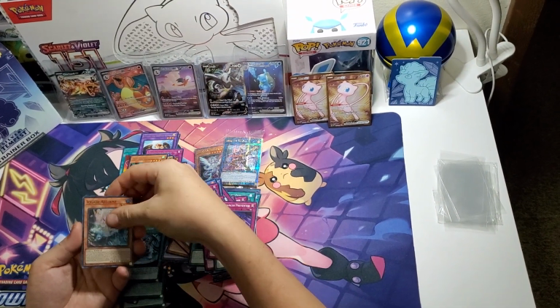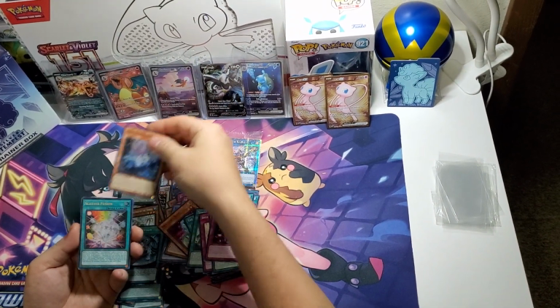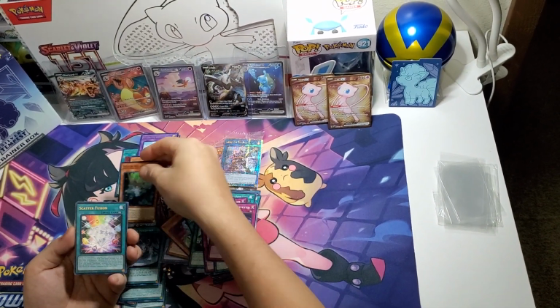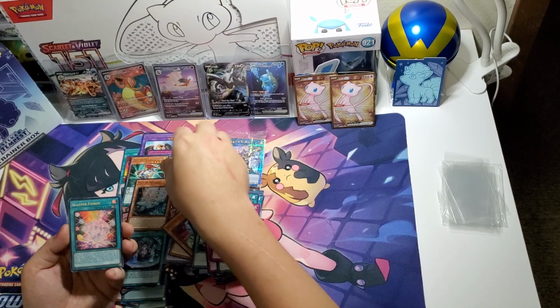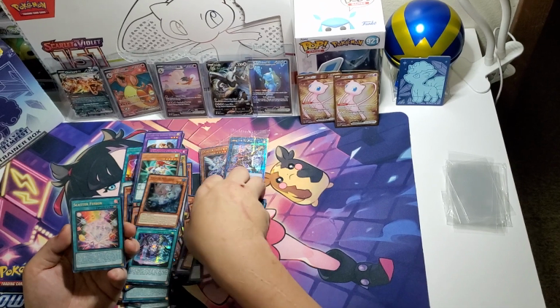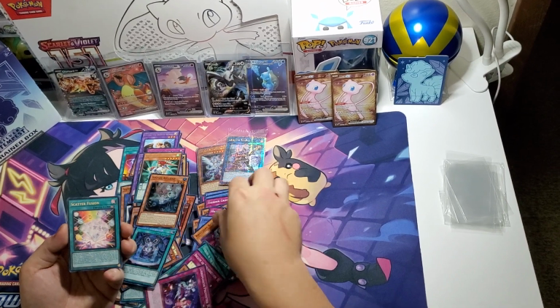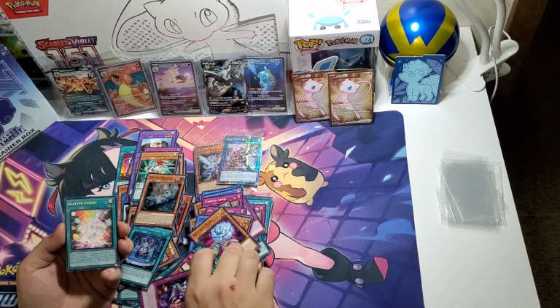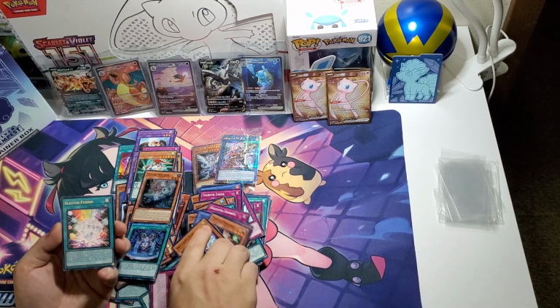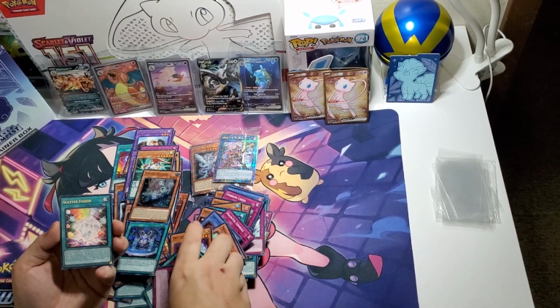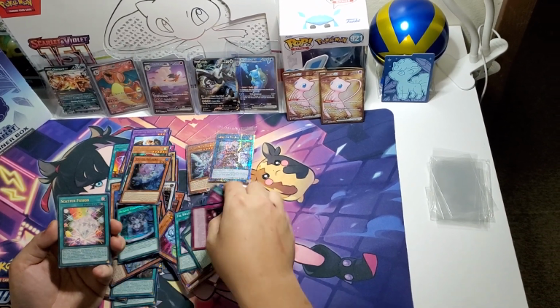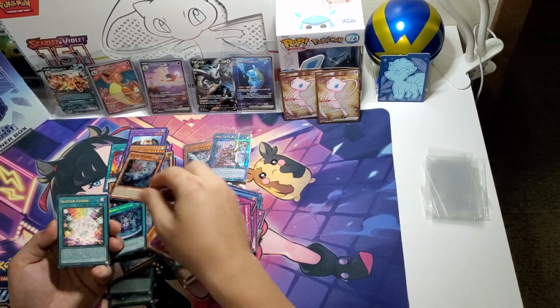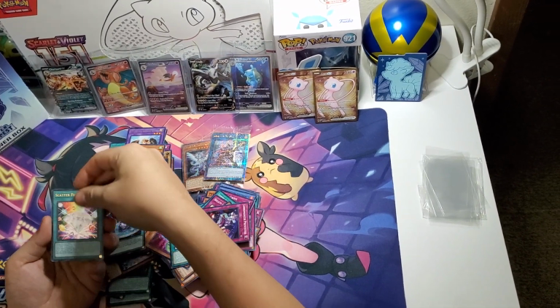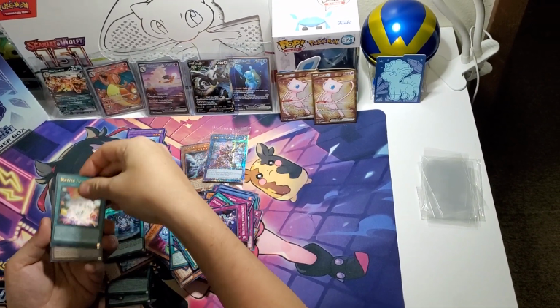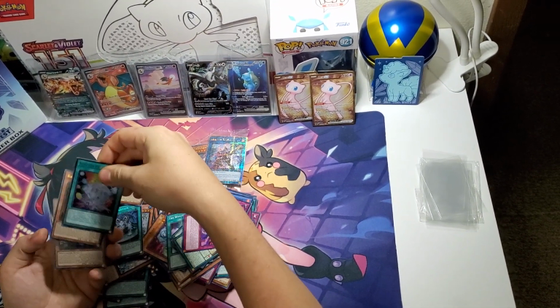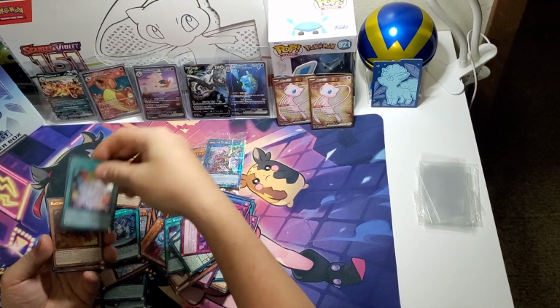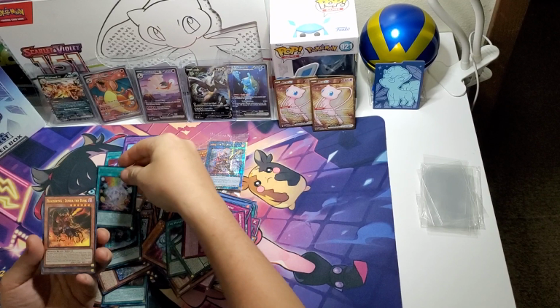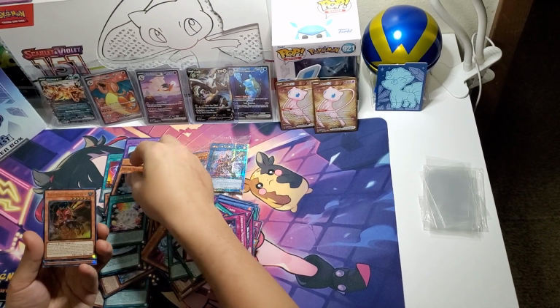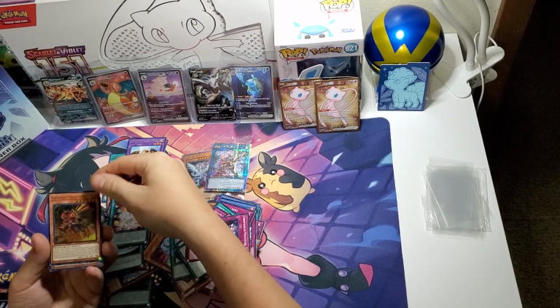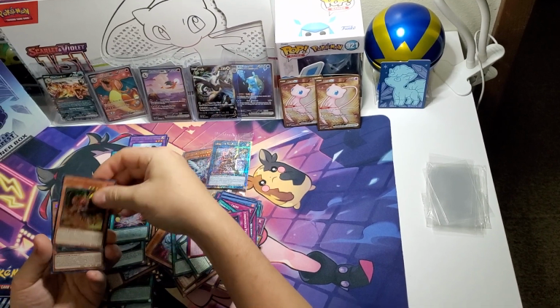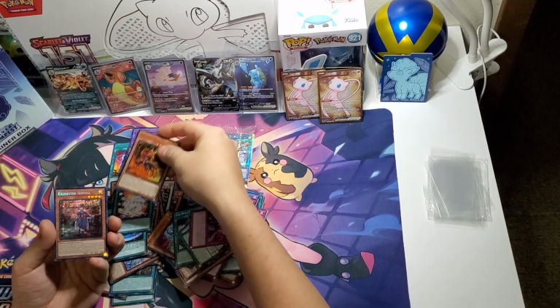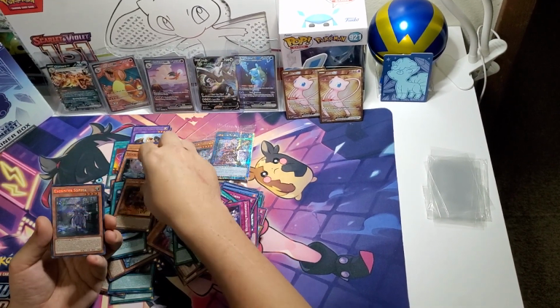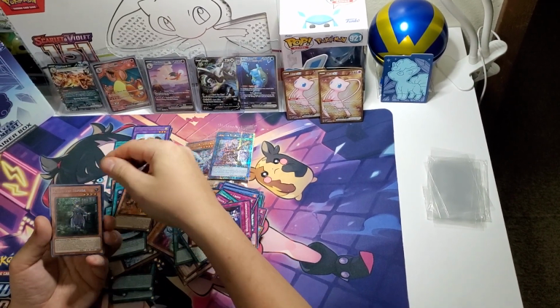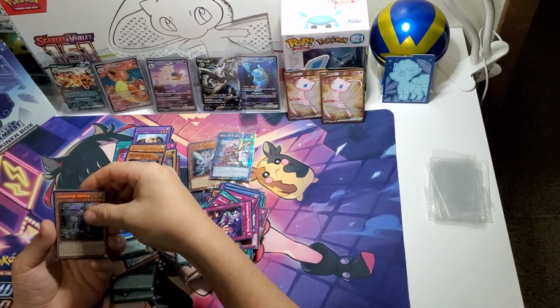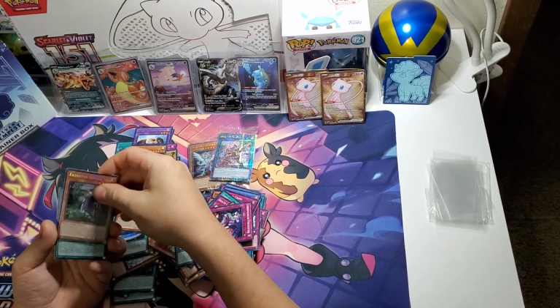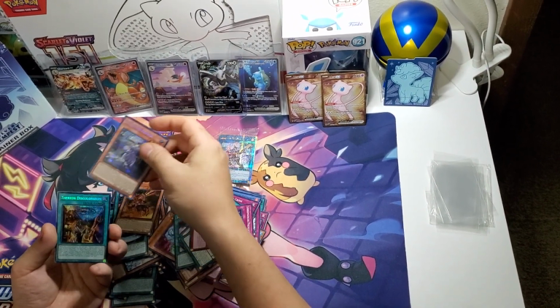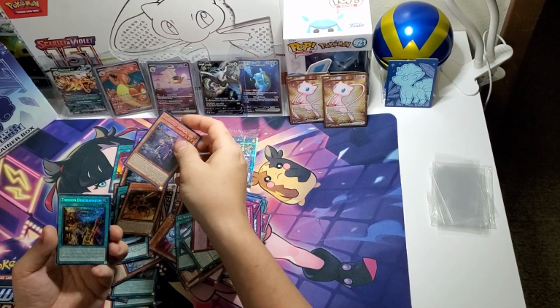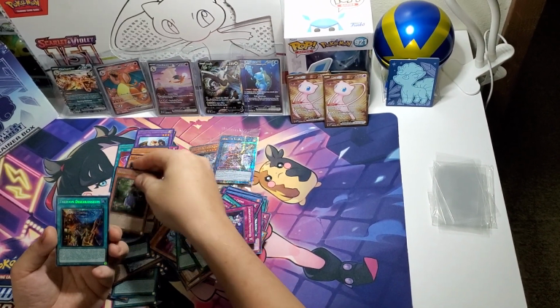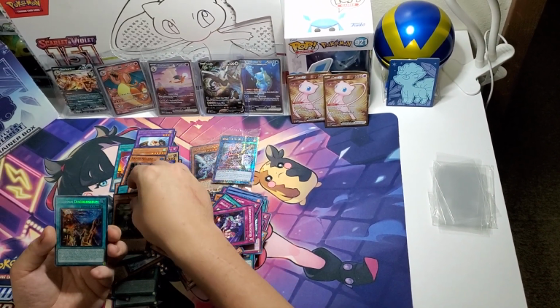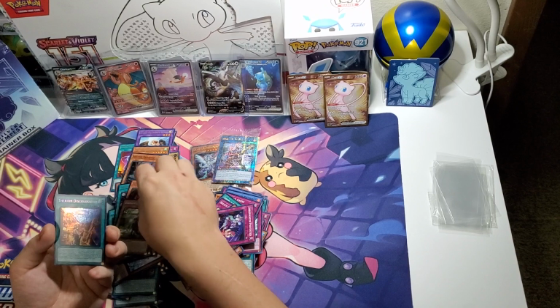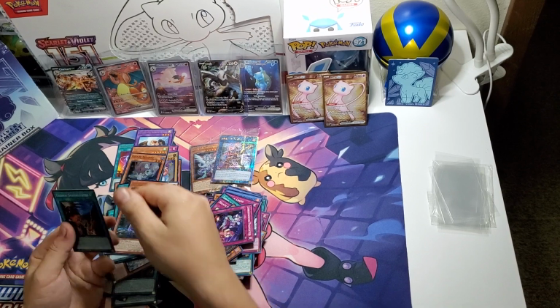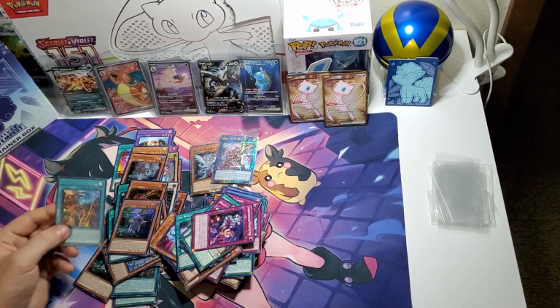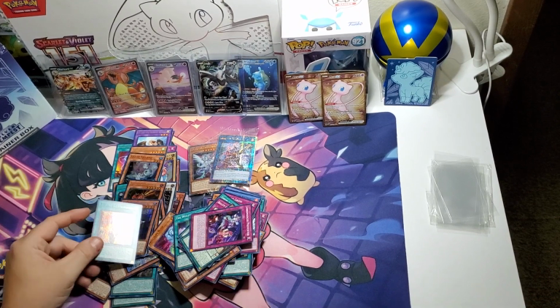Okay, Scatter Fusion — nice! Use that. Everything's all over the place here — Blackwing, Exosister, and they're in the calcium for the final.